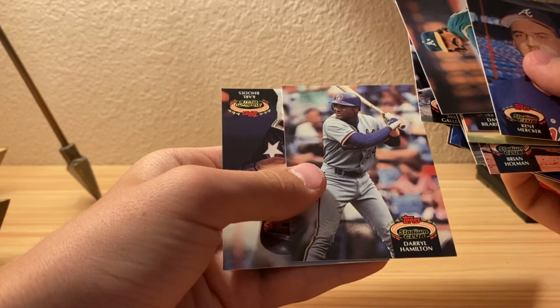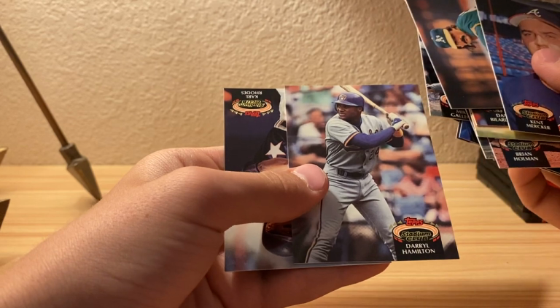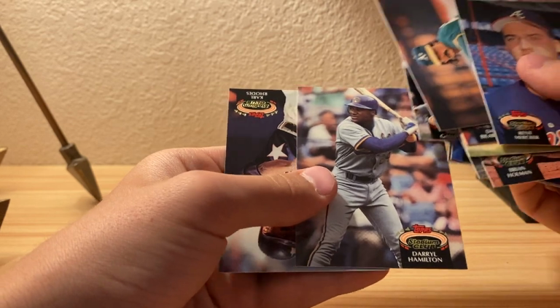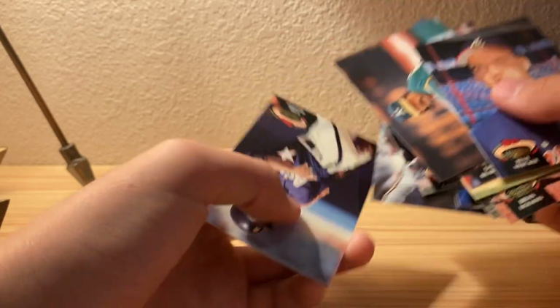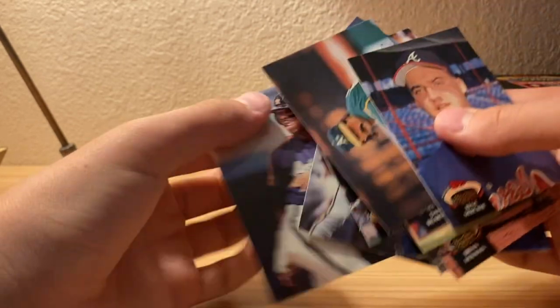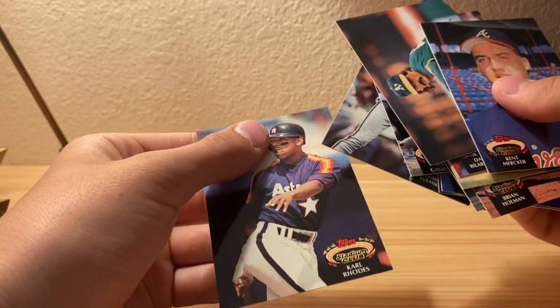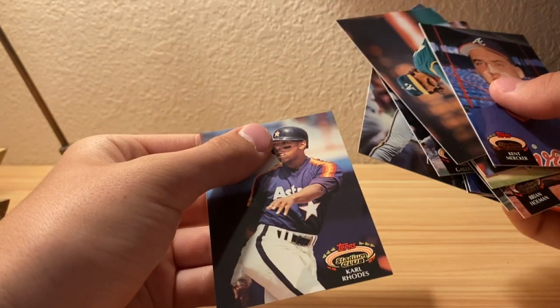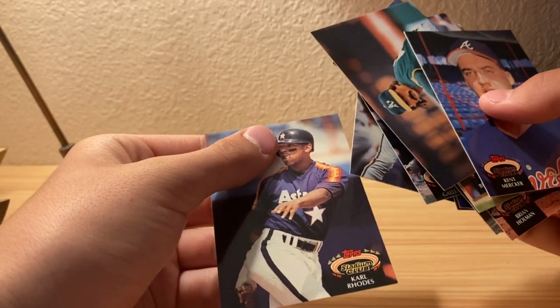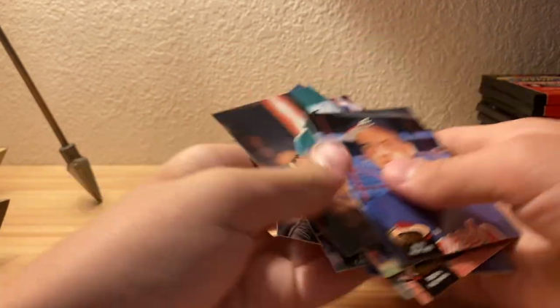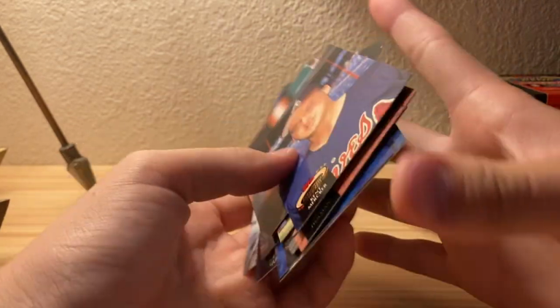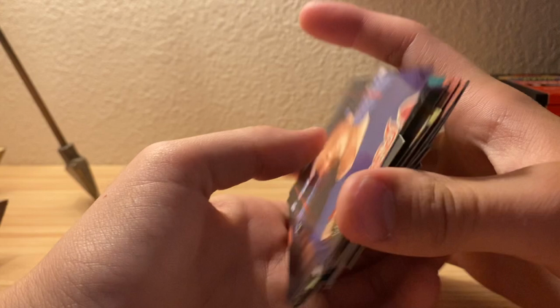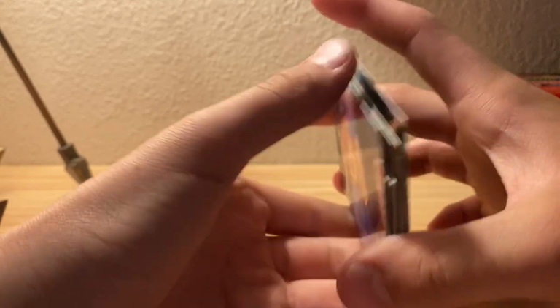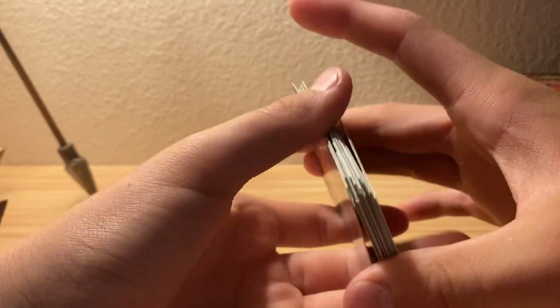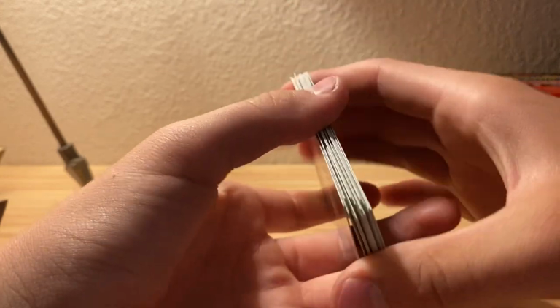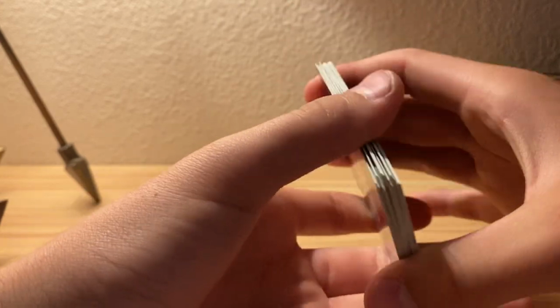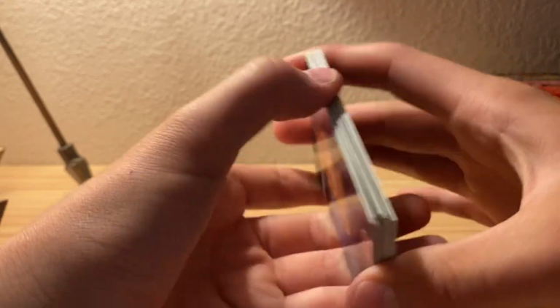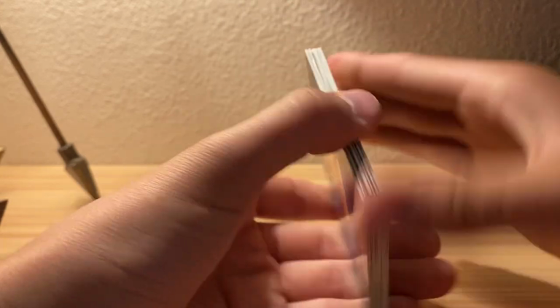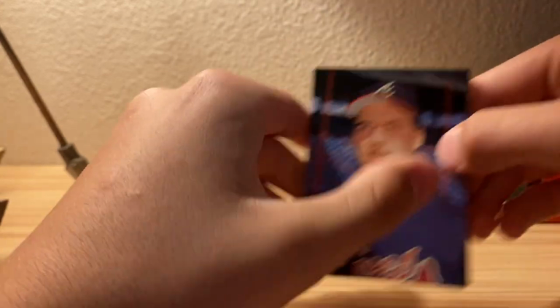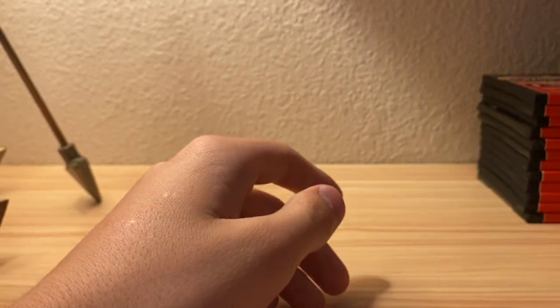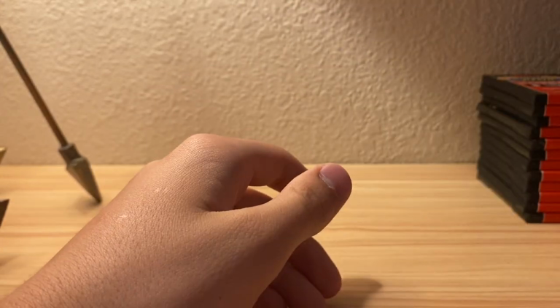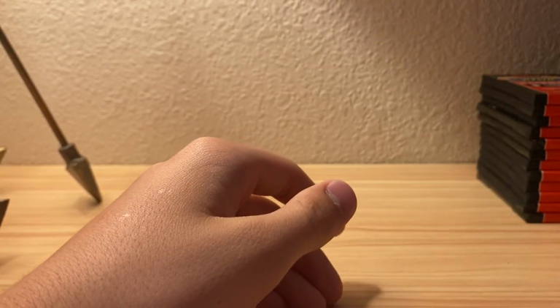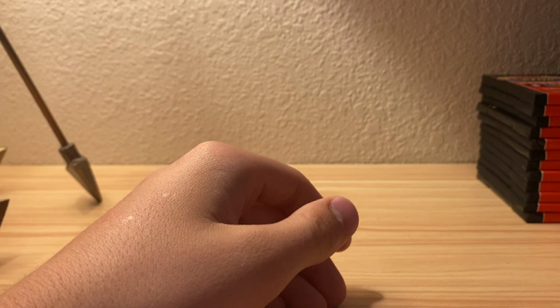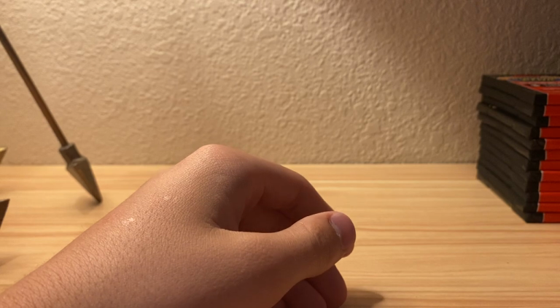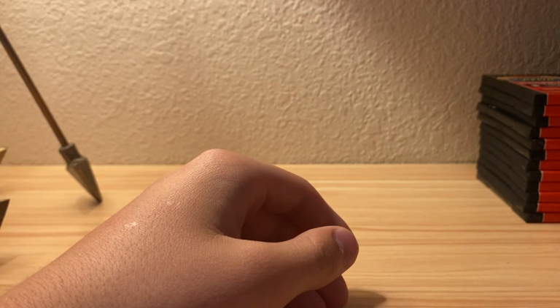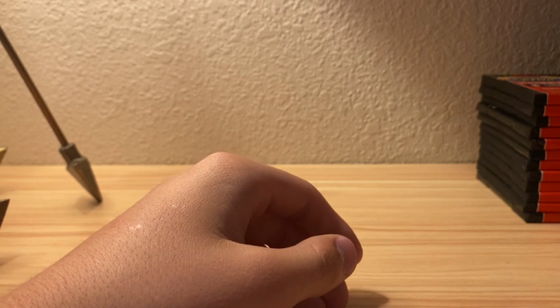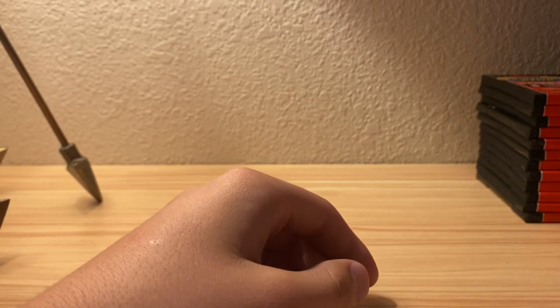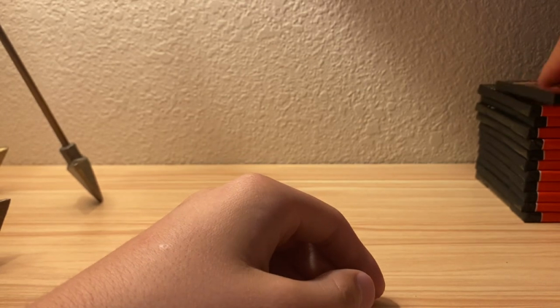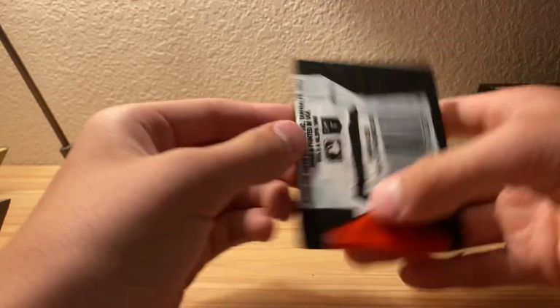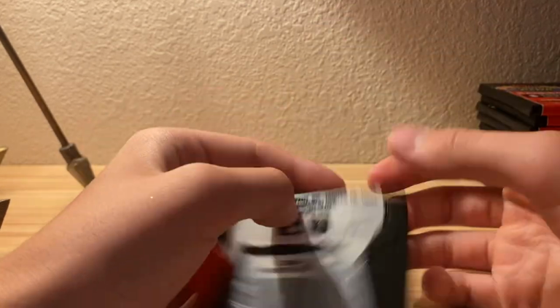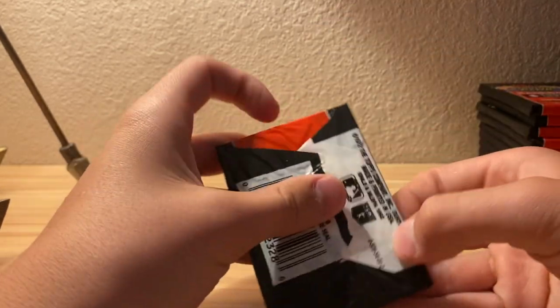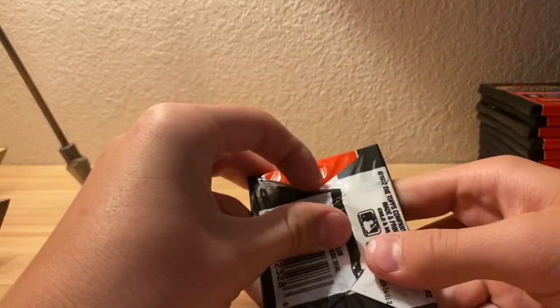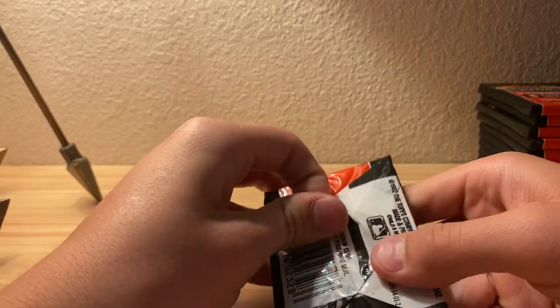I thought this was Darryl Strawberry but no, that's in Series 2. I got a bunch of his cards. Seems like Kirby Puckett is the most-pulled player, and Frank Thomas - I got like 10 of his cards in there too.